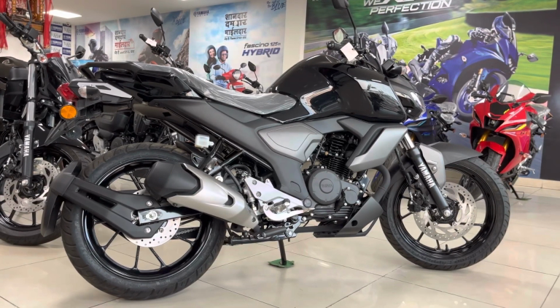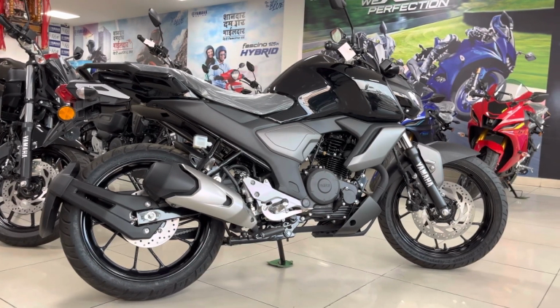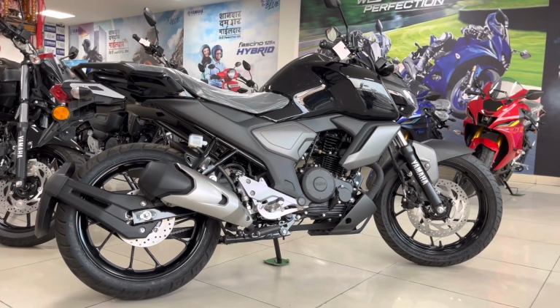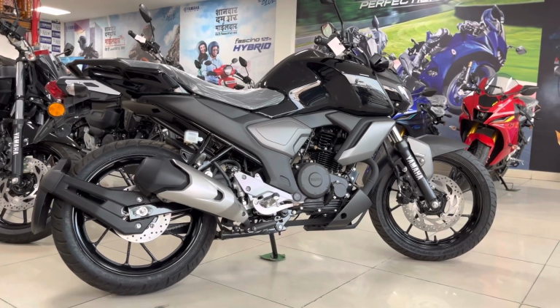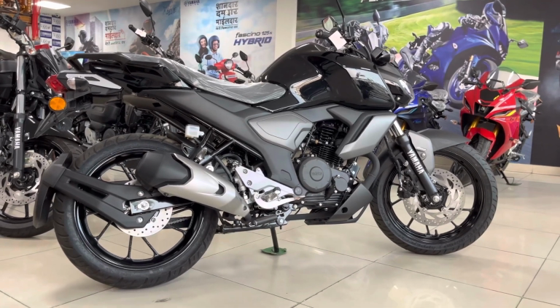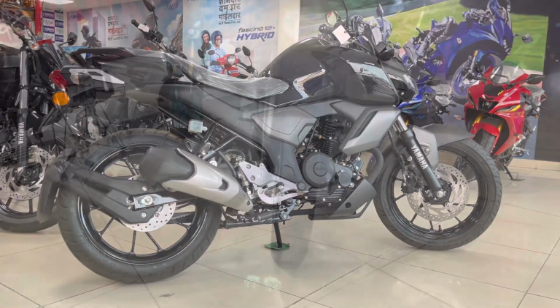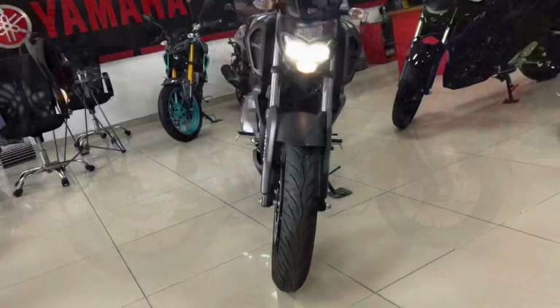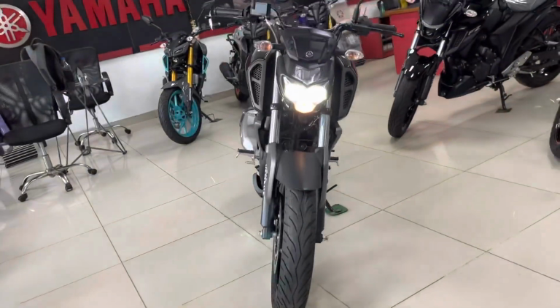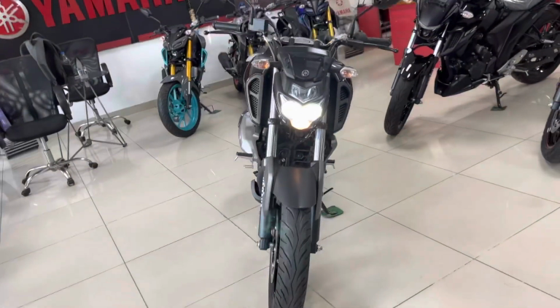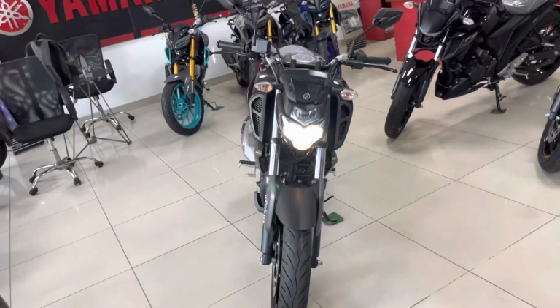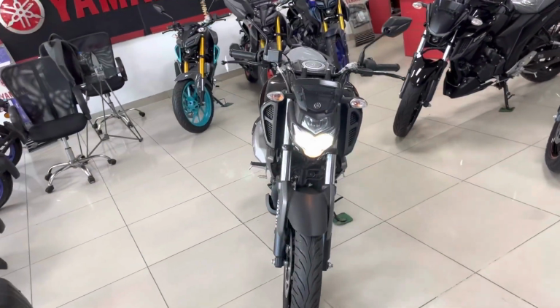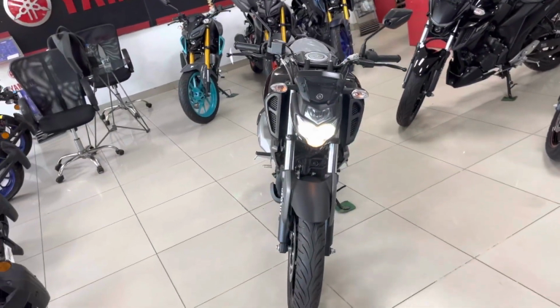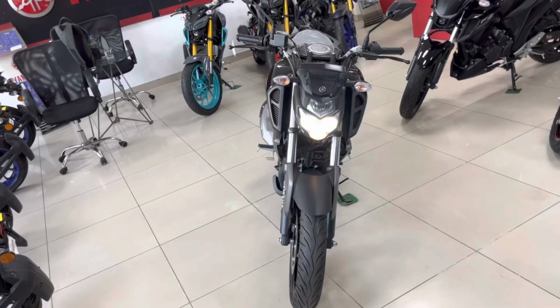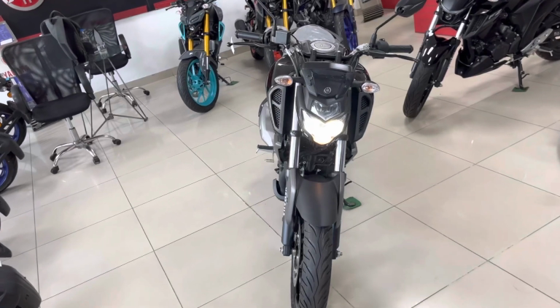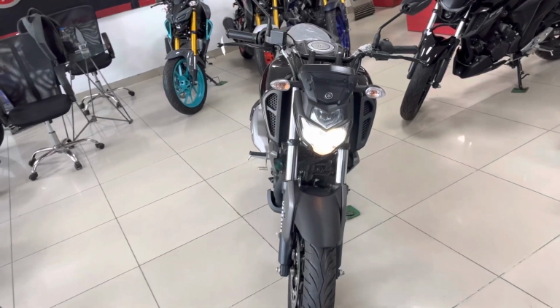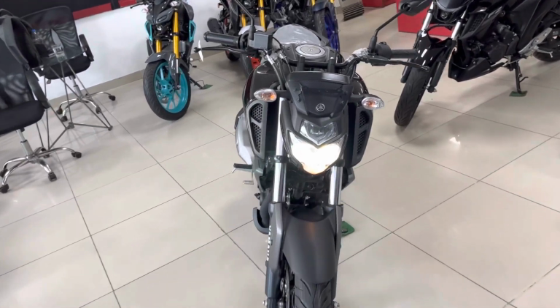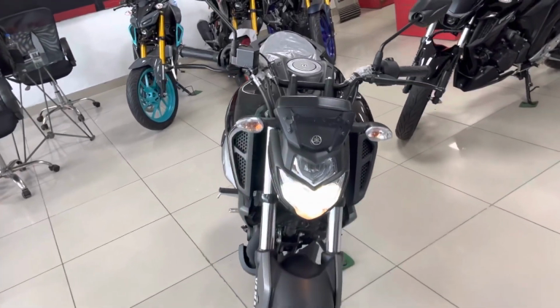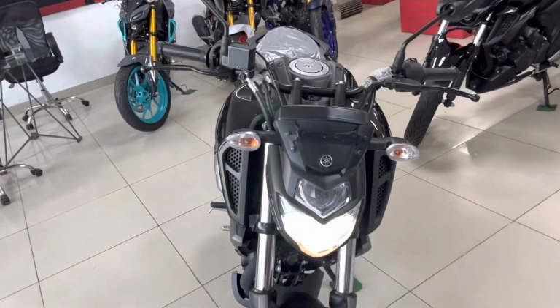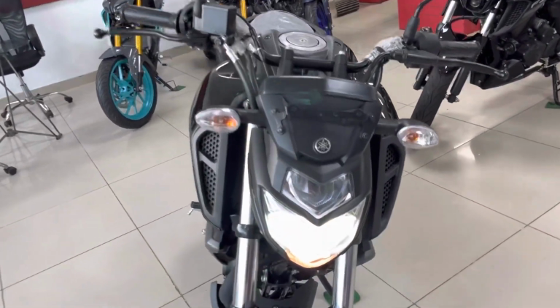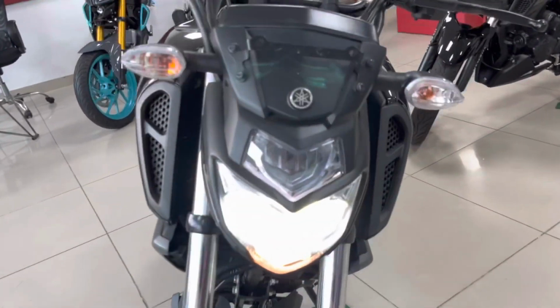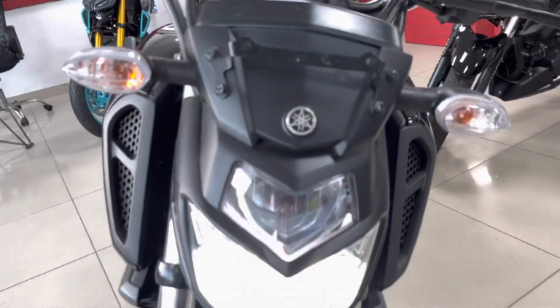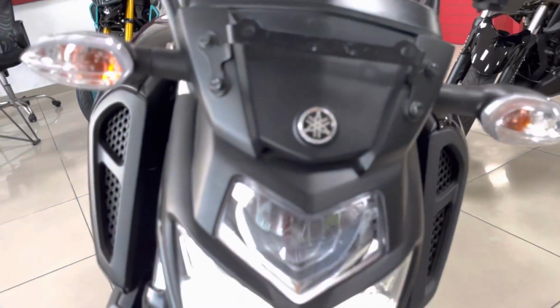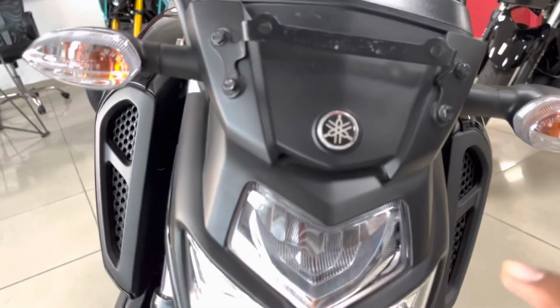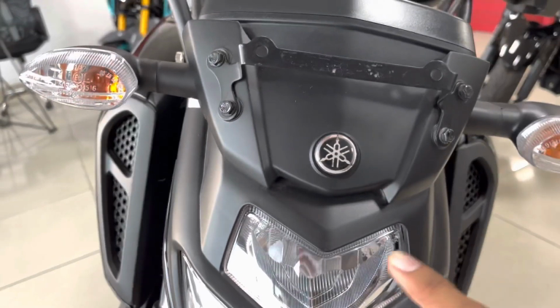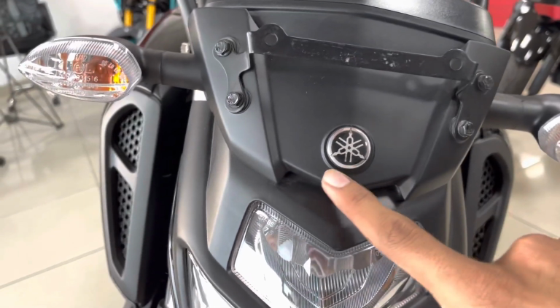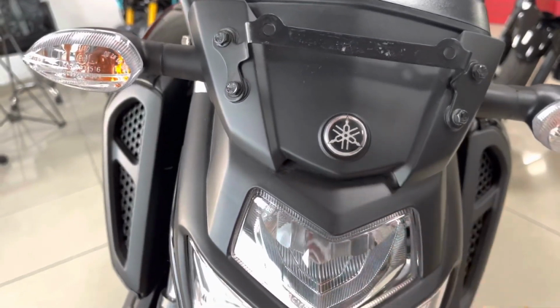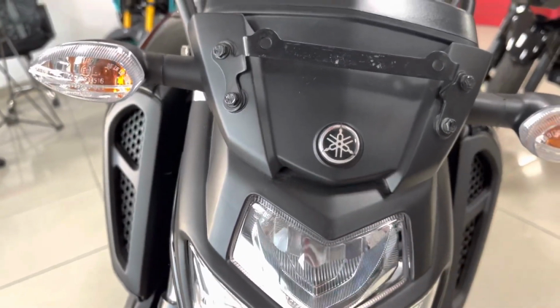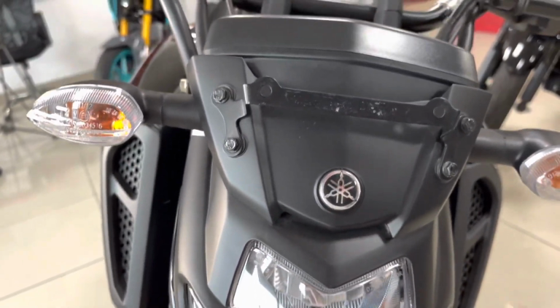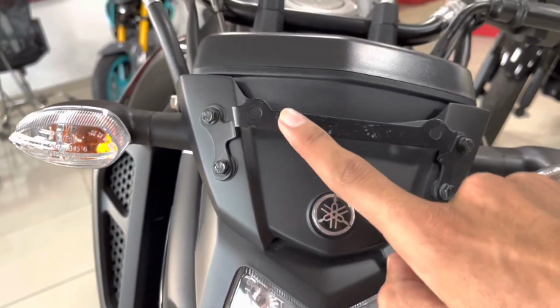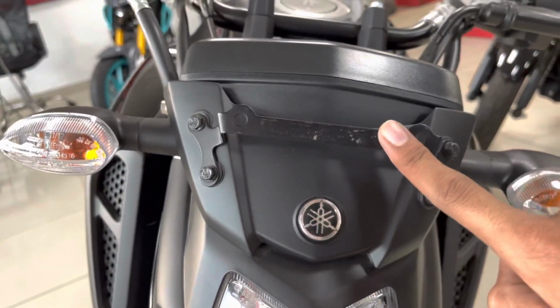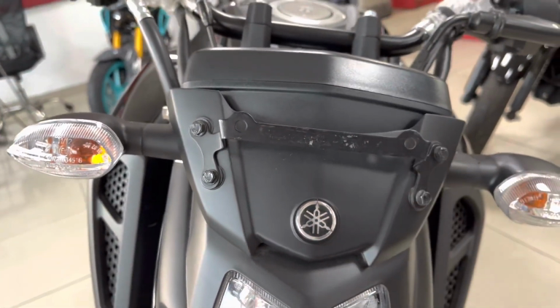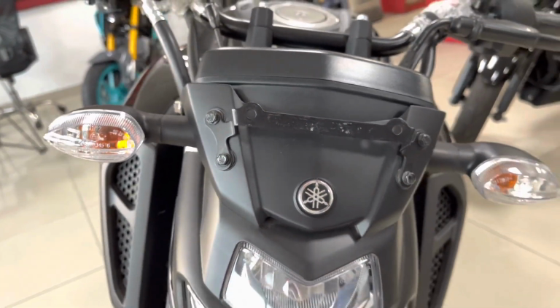Now you can see the front looks — it has a decent headlight with small decent indicators. First of all you can see Yamaha badging here, and this is the area provided for the number plate.